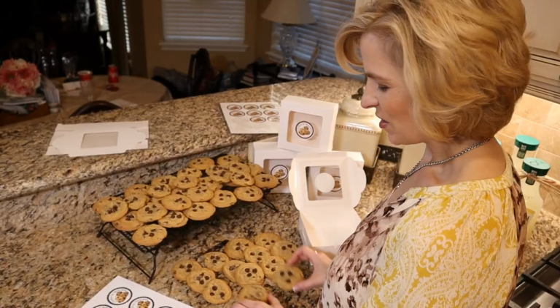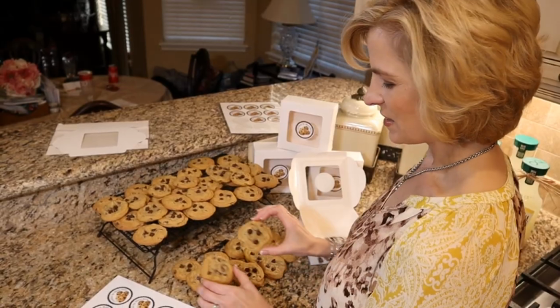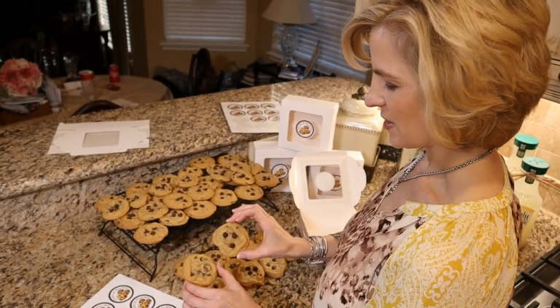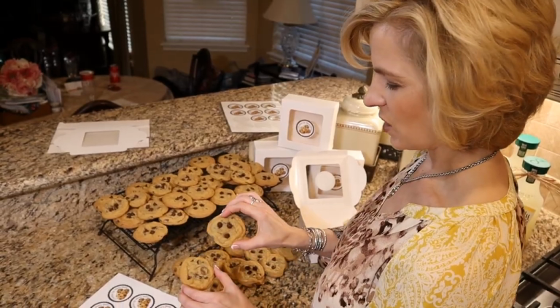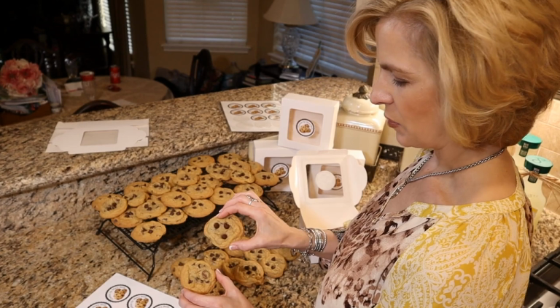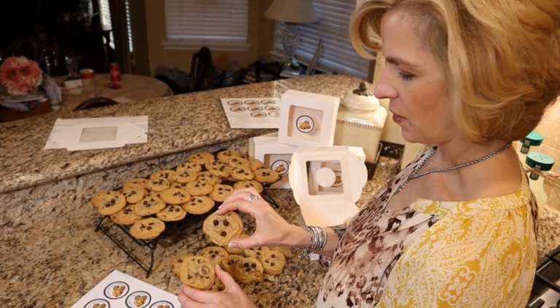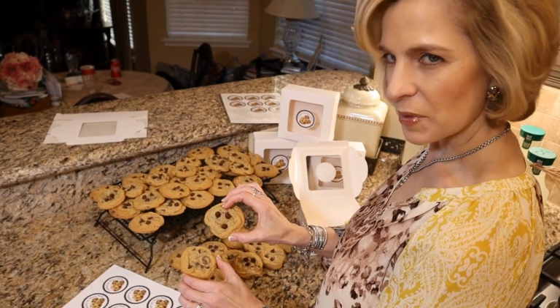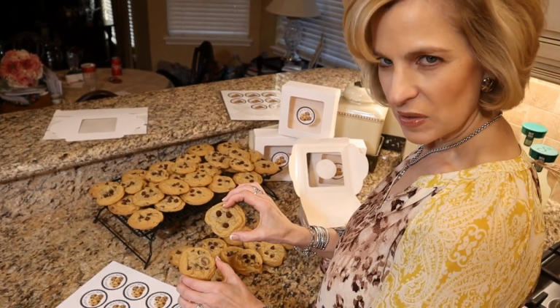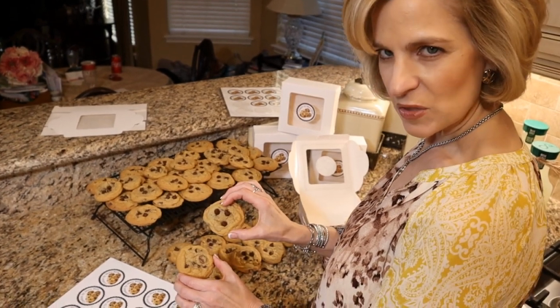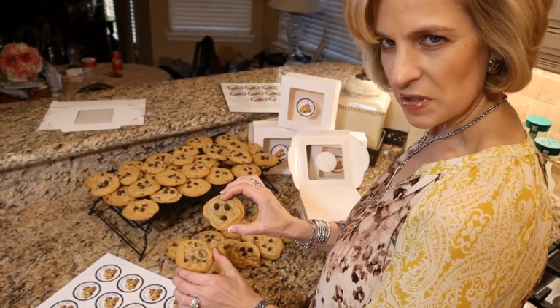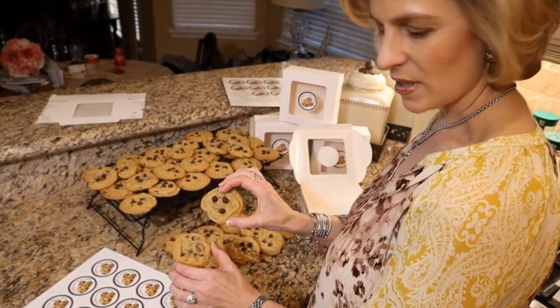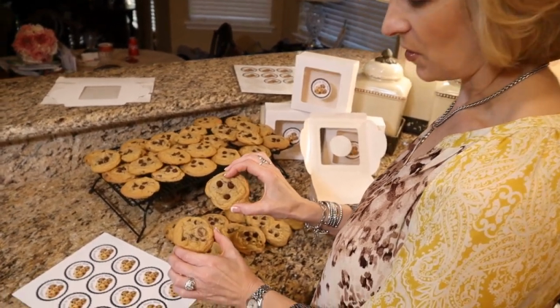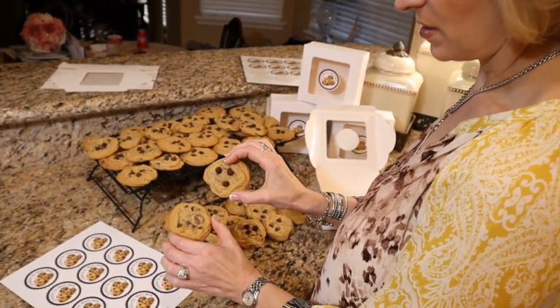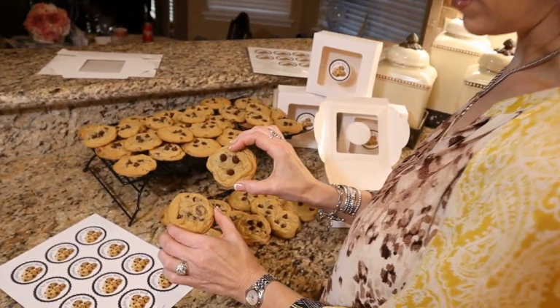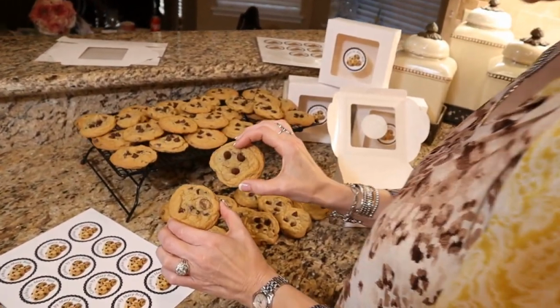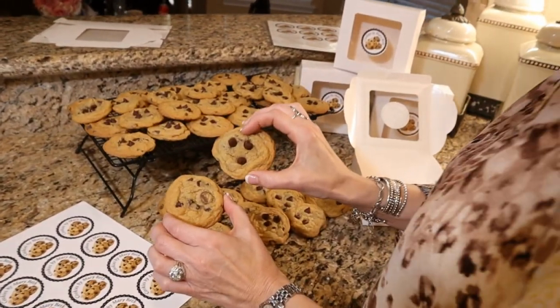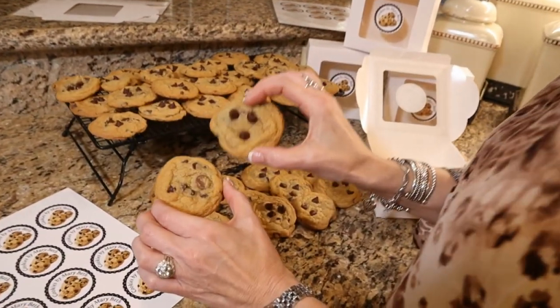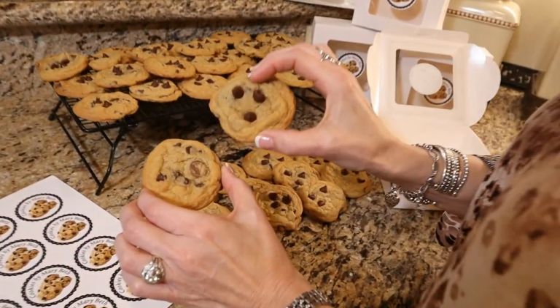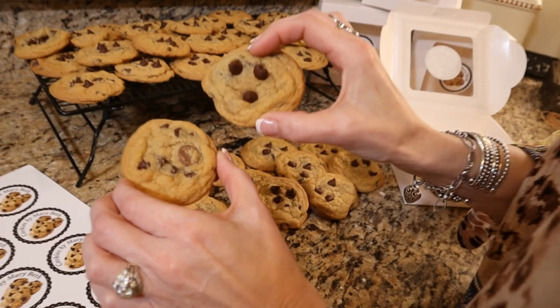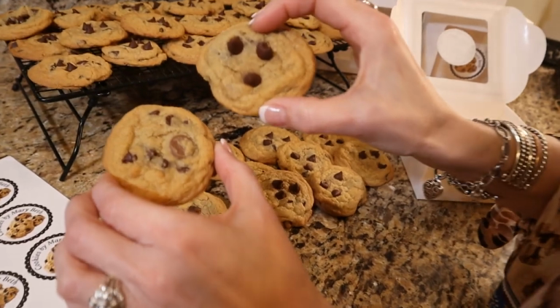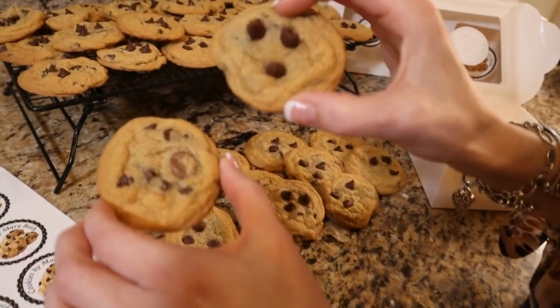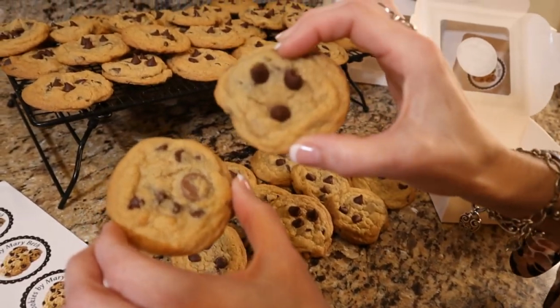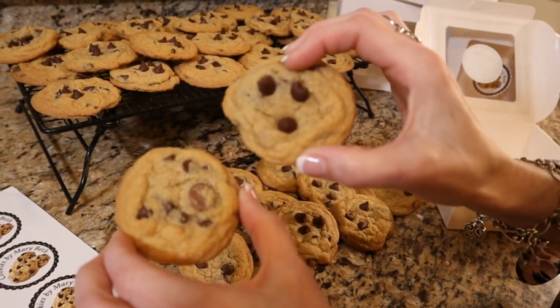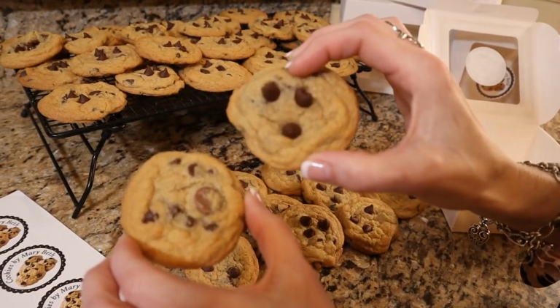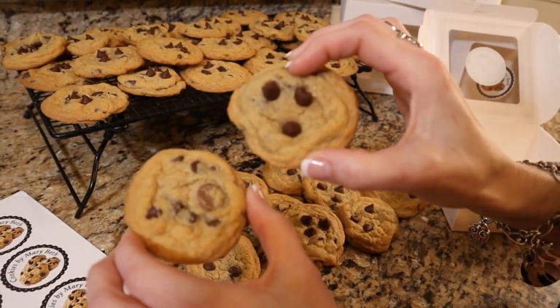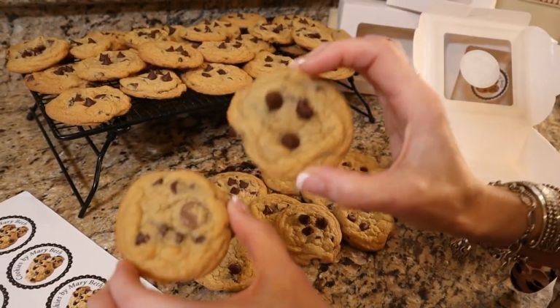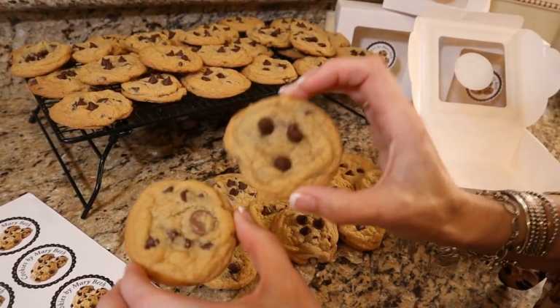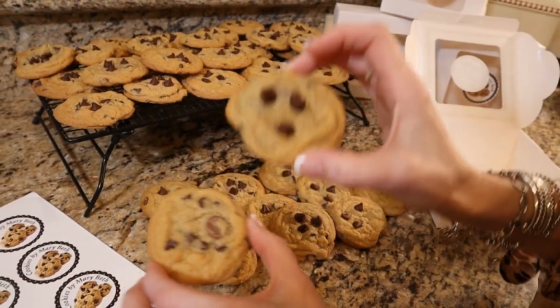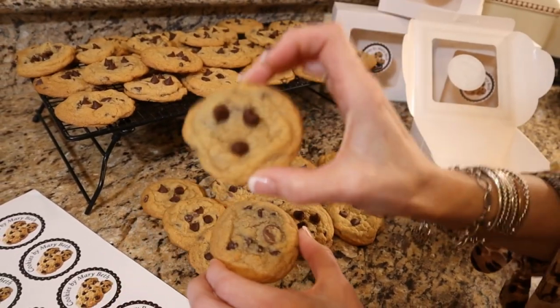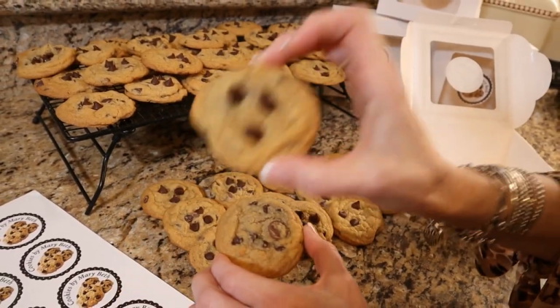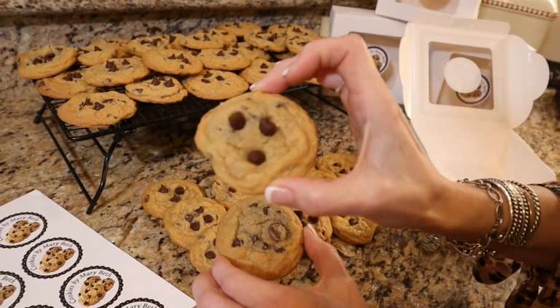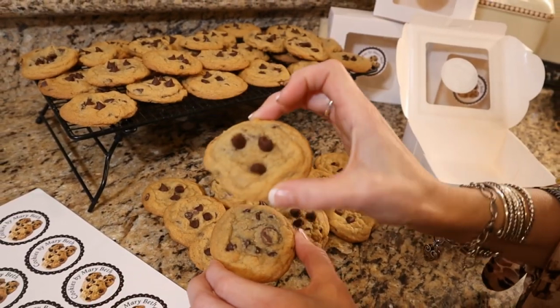Look at the difference. Here we've put our three semi-sweet morsels on top of the cookie to add a little panache for presentation. They're both equally delicious, but you can see the difference — this is ready for the cover of a magazine.